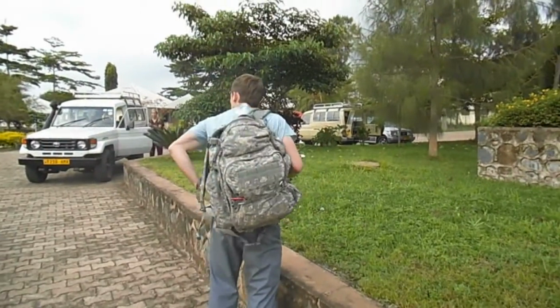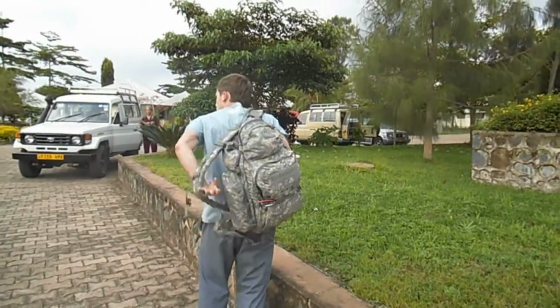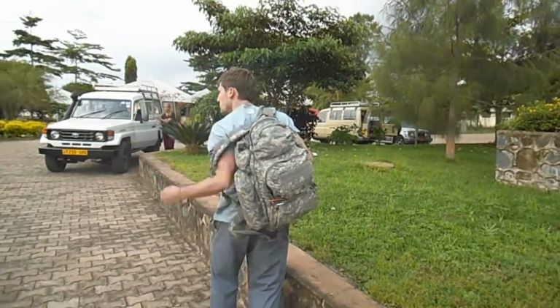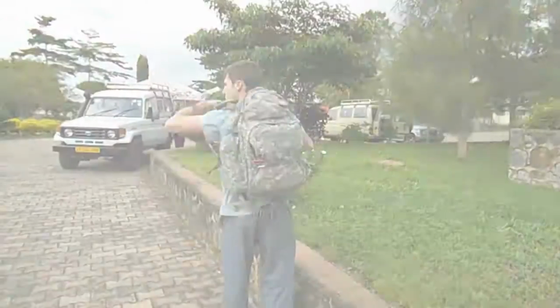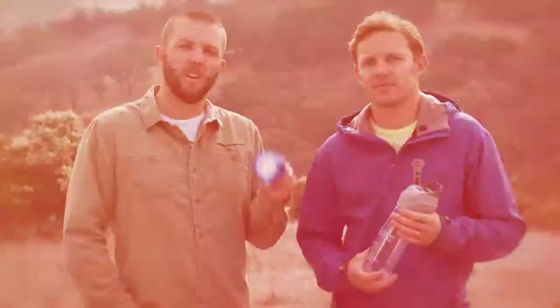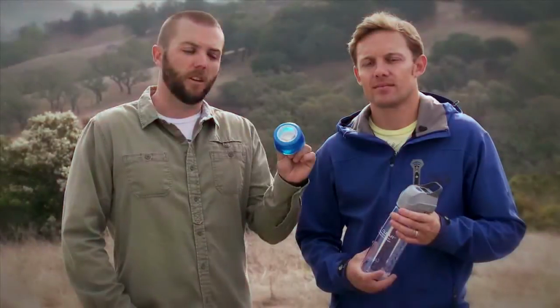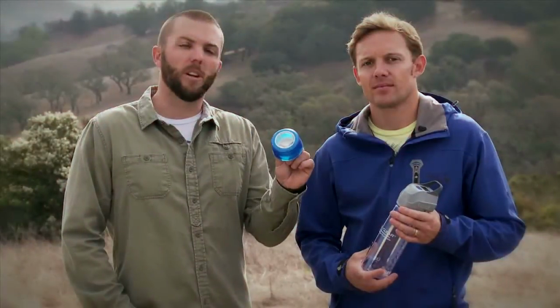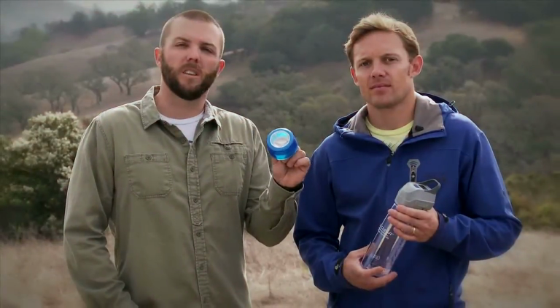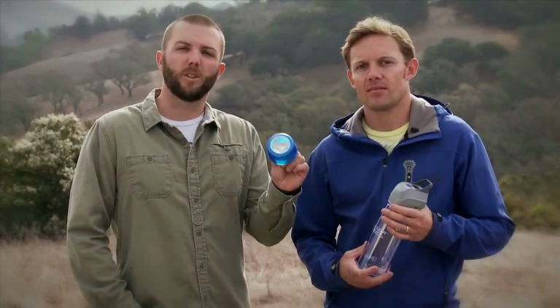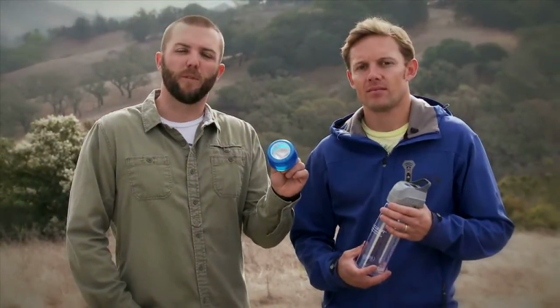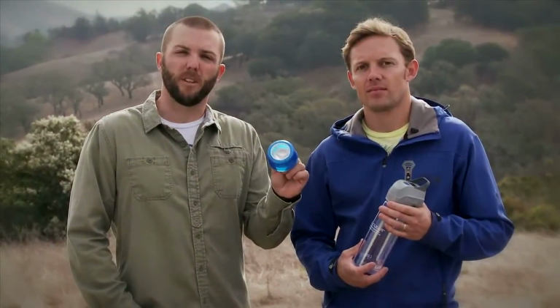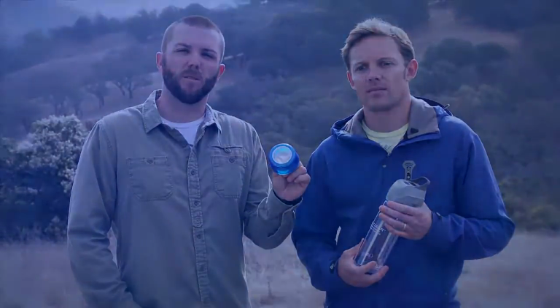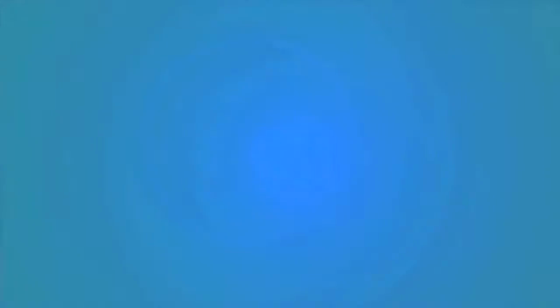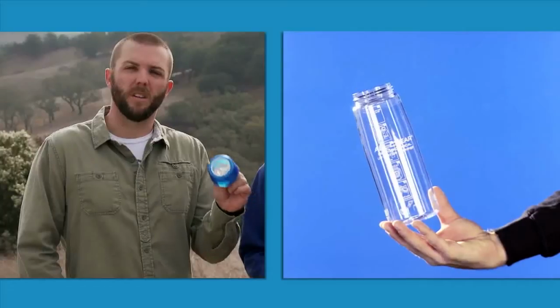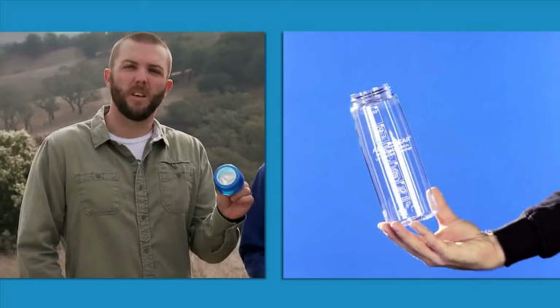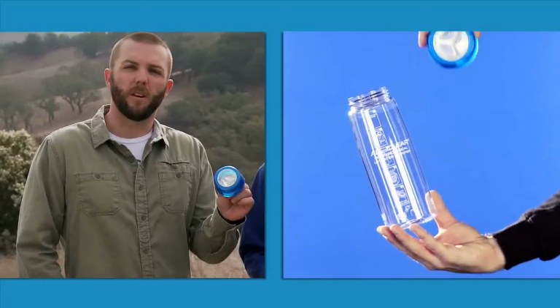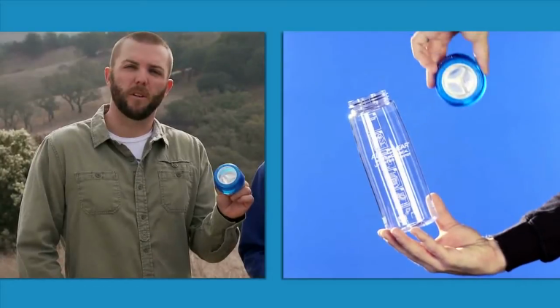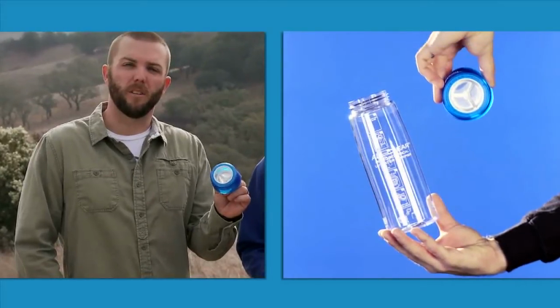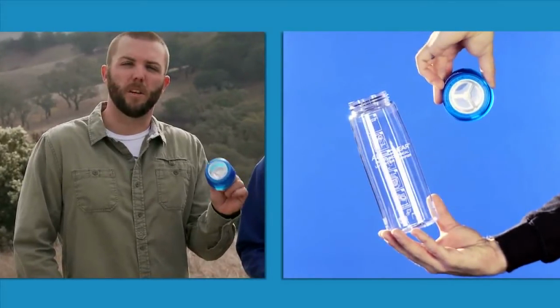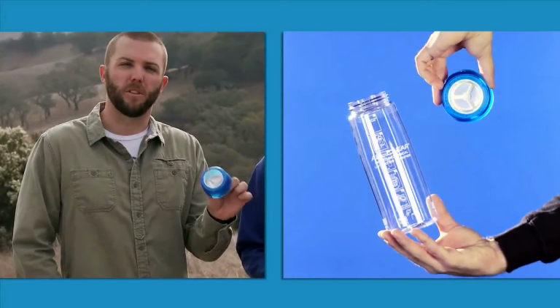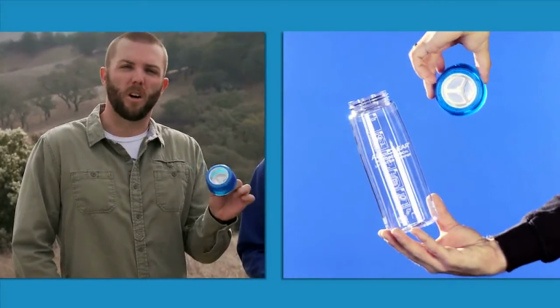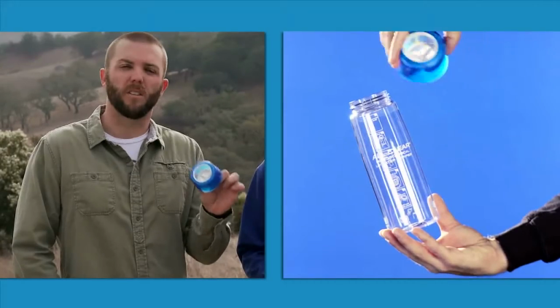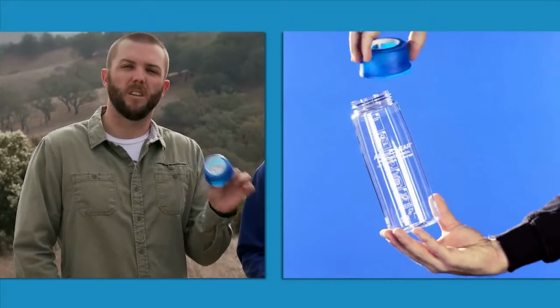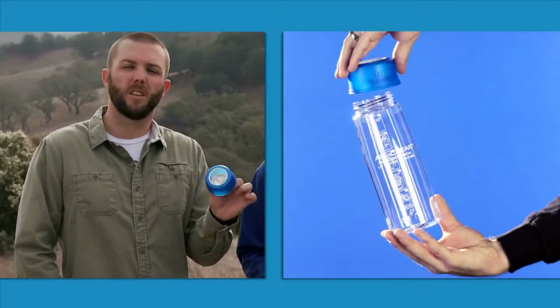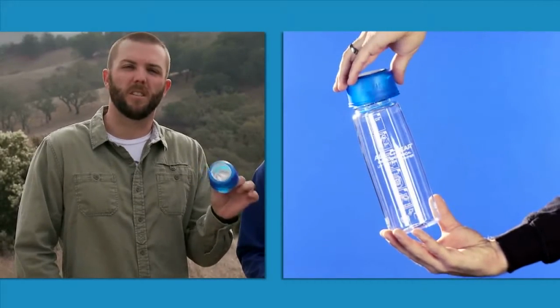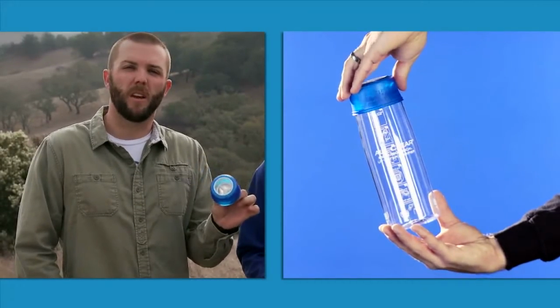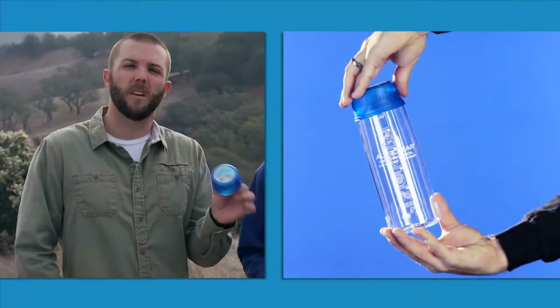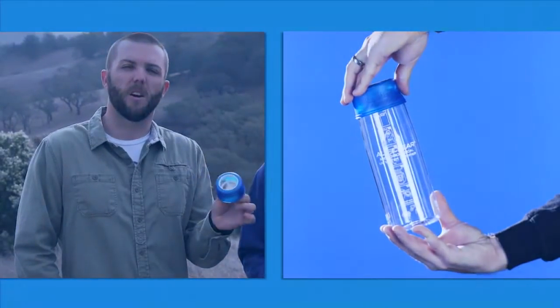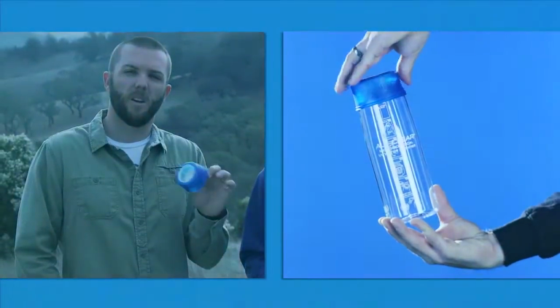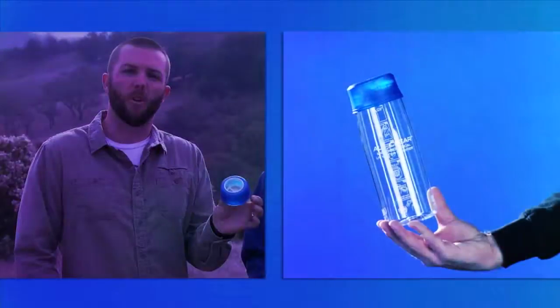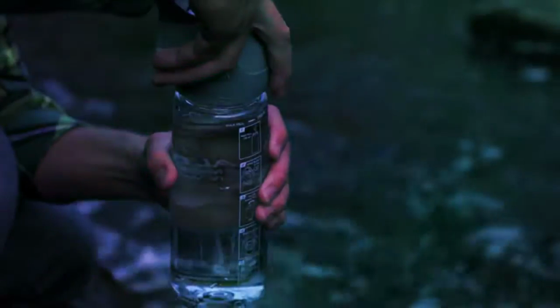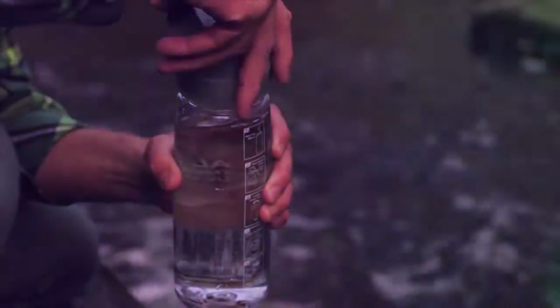If you're going backcountry, you're going to want to look at the extra pre-filter that's sold separately. This will keep out all the particulates and make sure that your water is at least as clear as lemonade, if not all the way translucent.